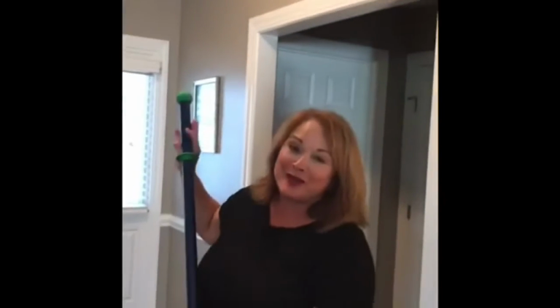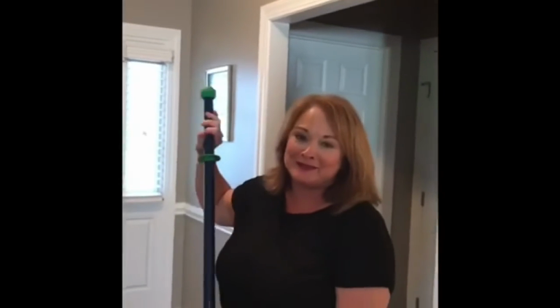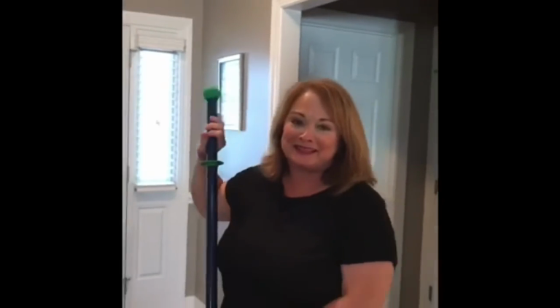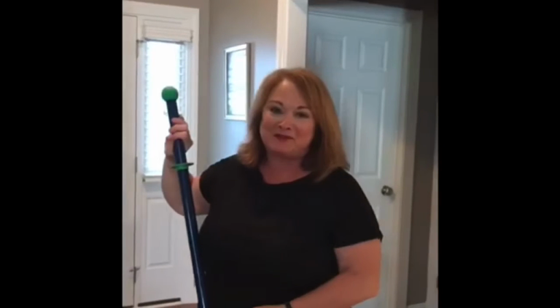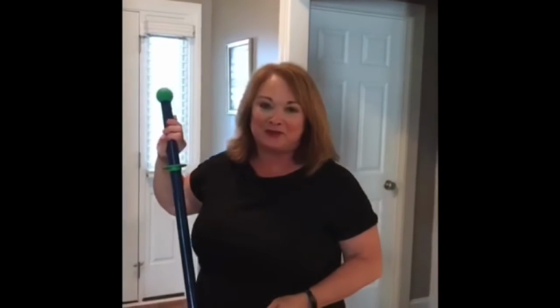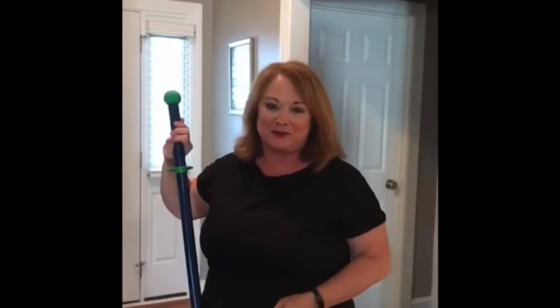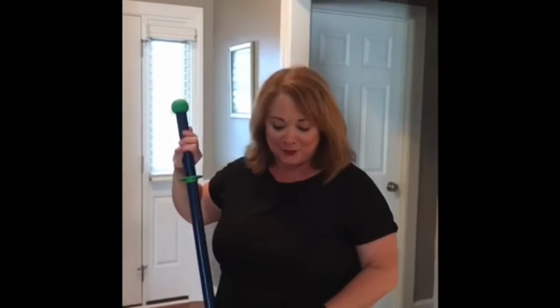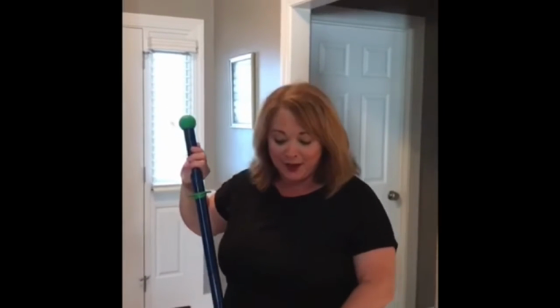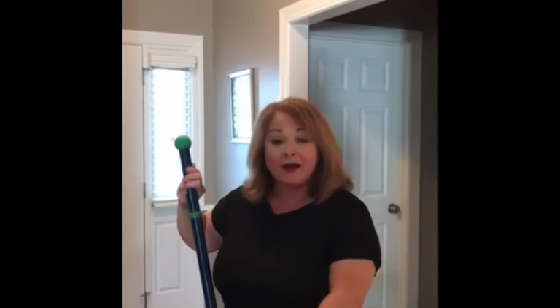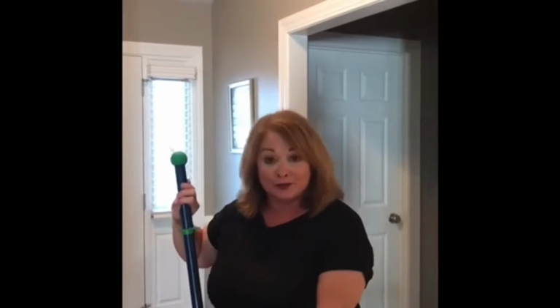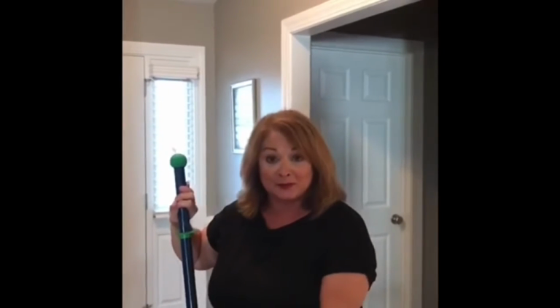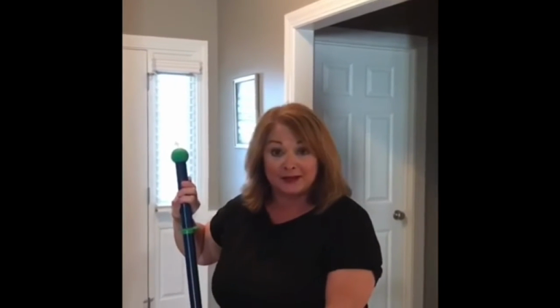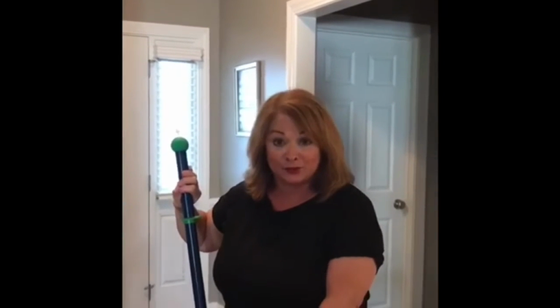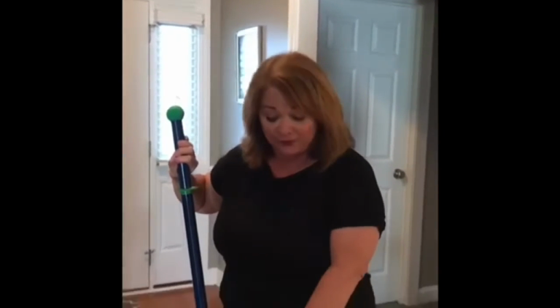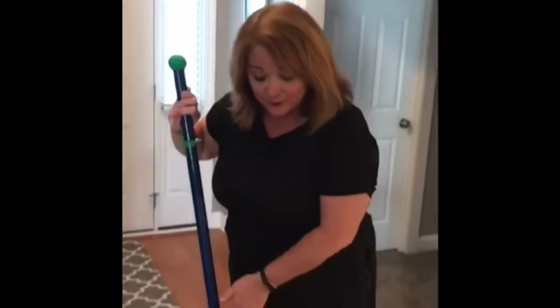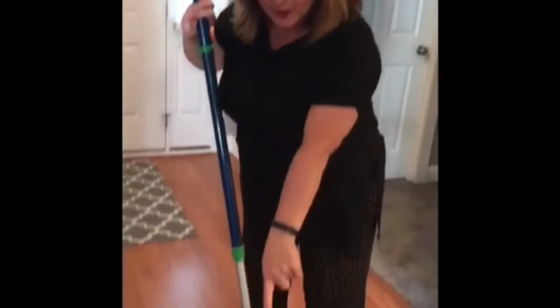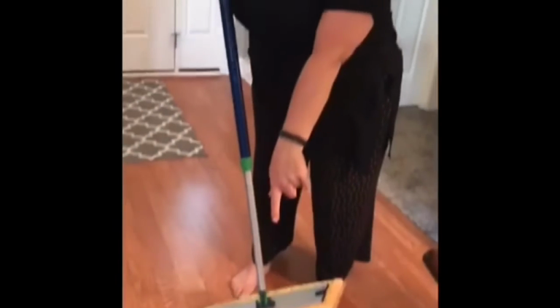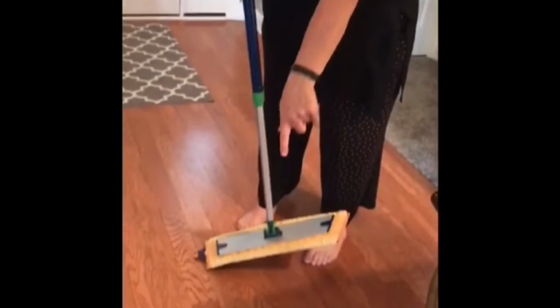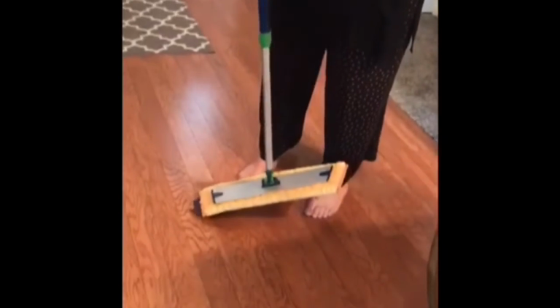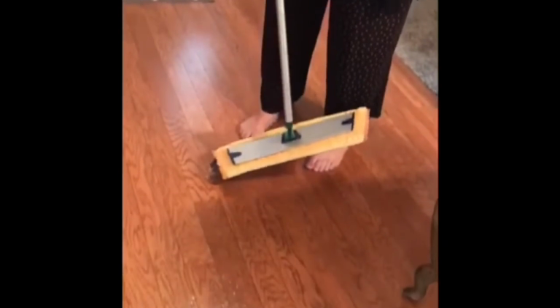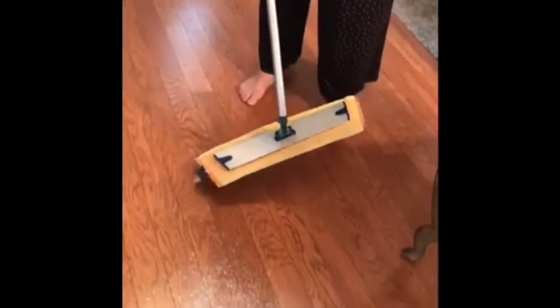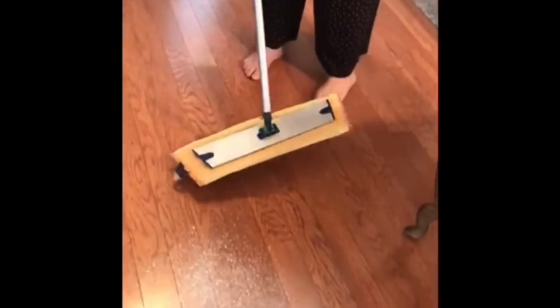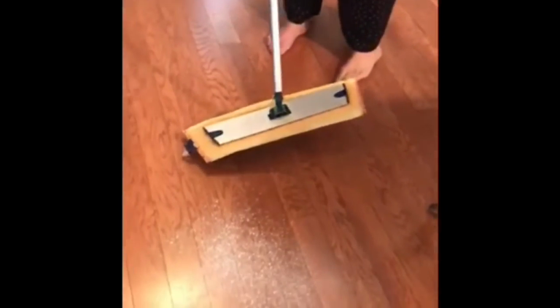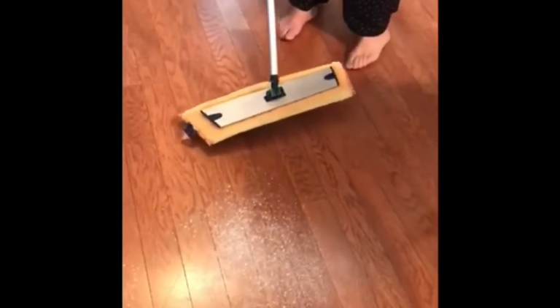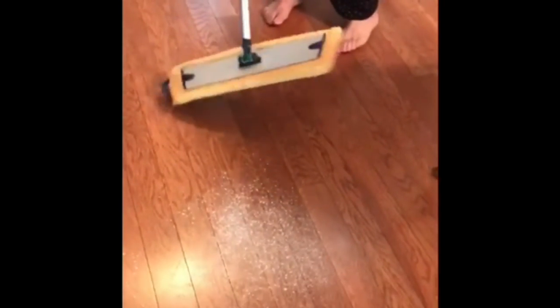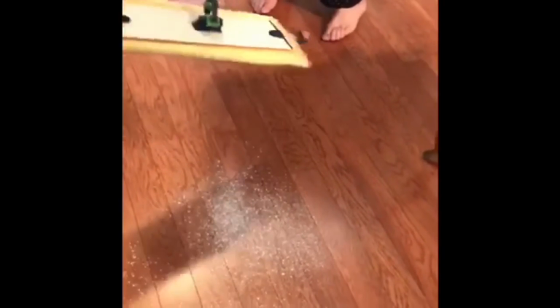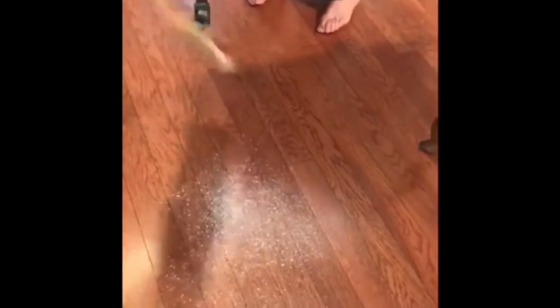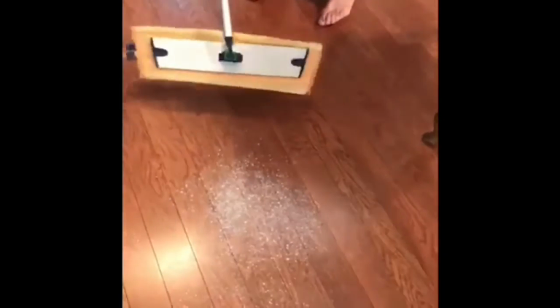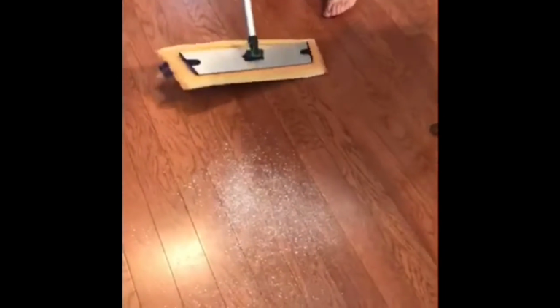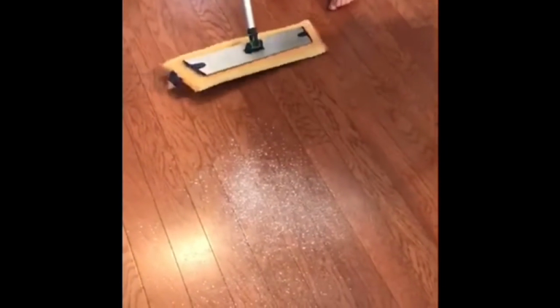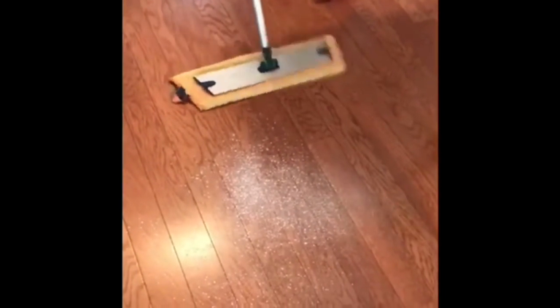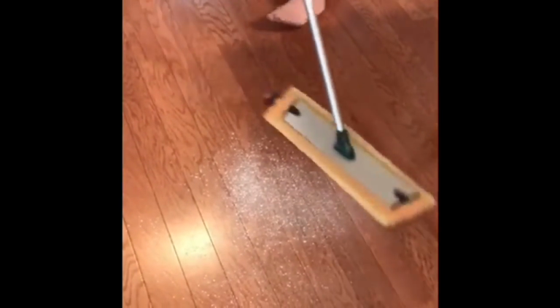My wonderful husband just cleaned my floors for me this morning, so I have simulated dirt on the floor. If you look down here, you will see that I've got baby powder on the floor. I'm going to take the dry mop and demonstrate.